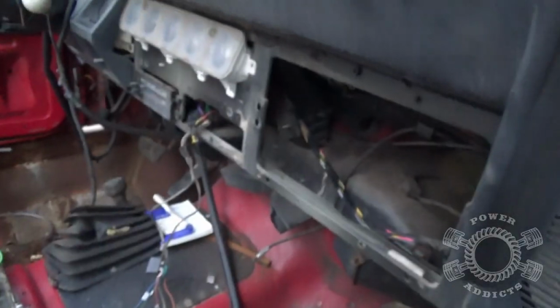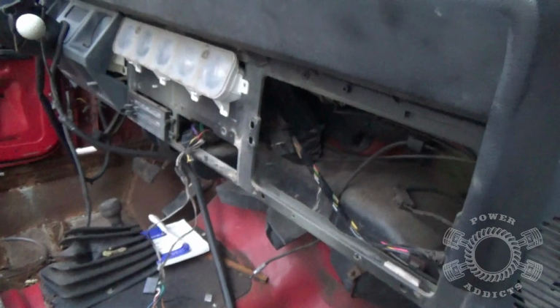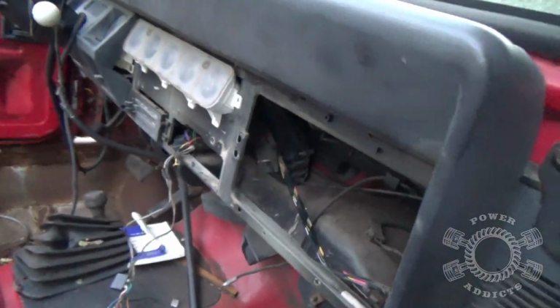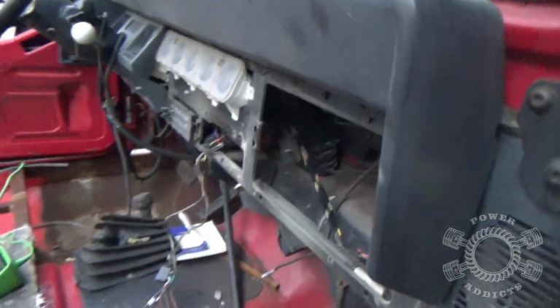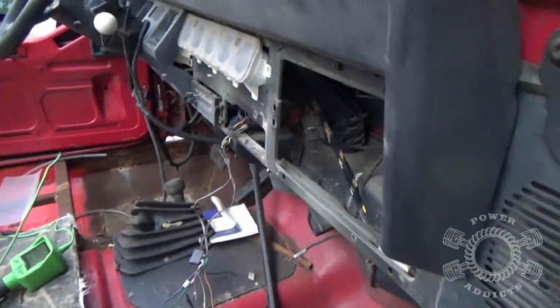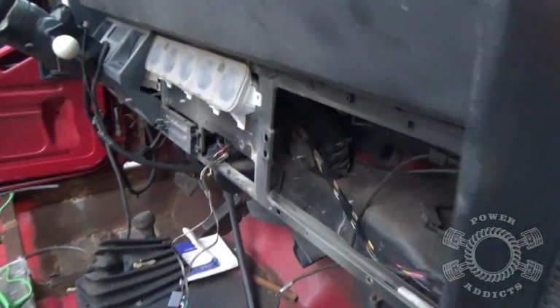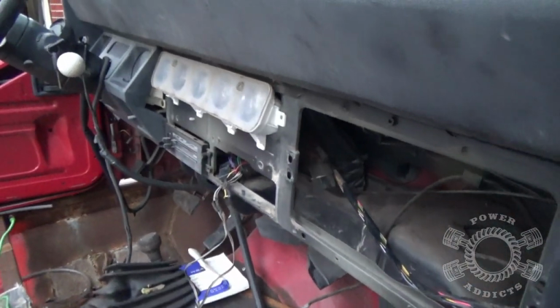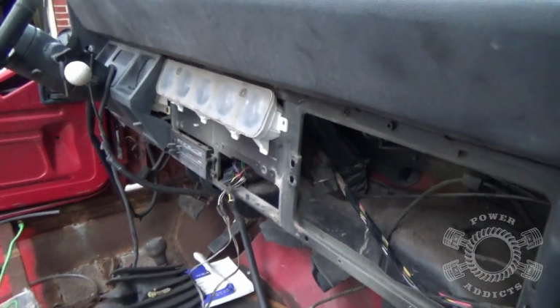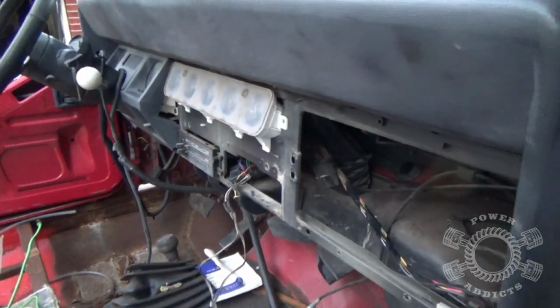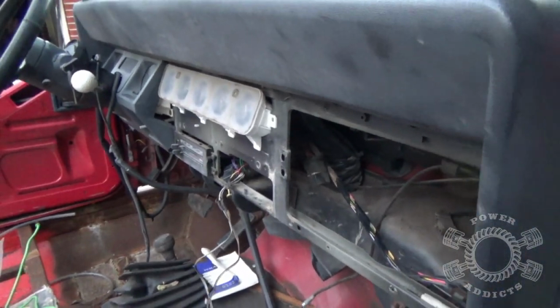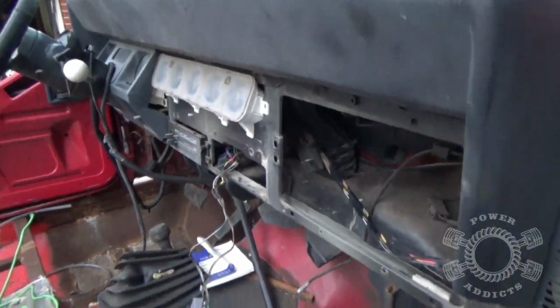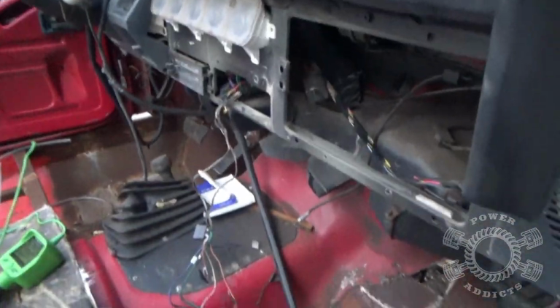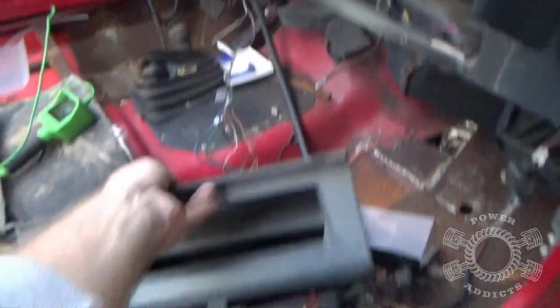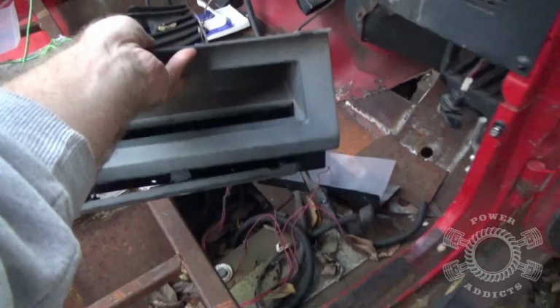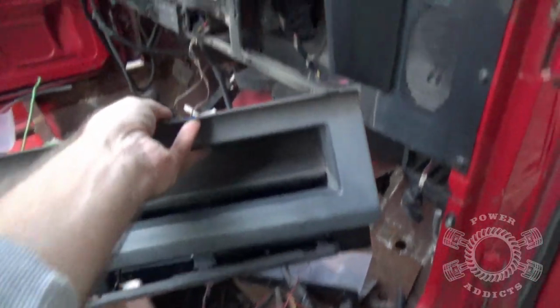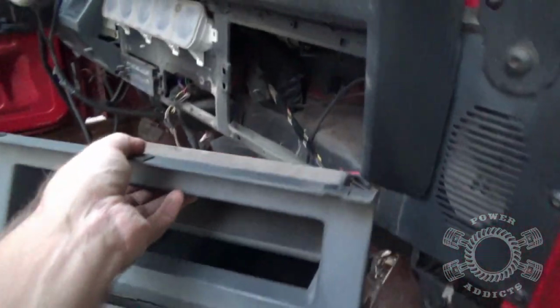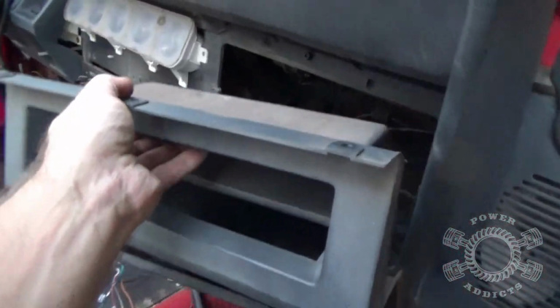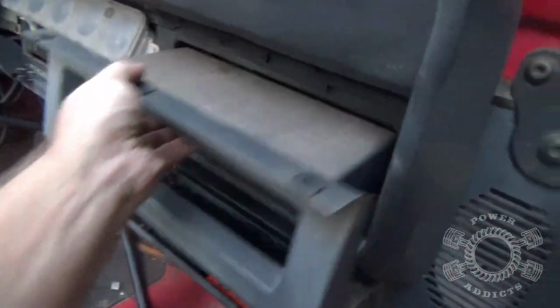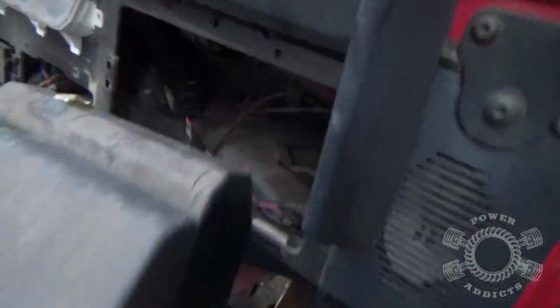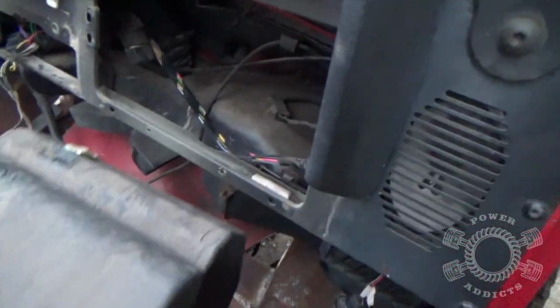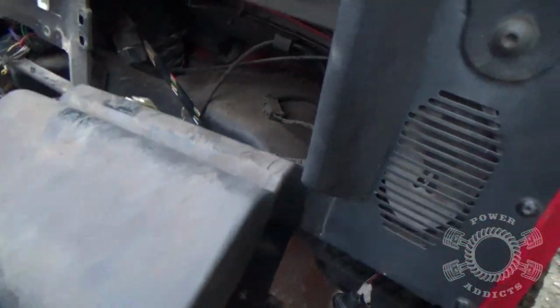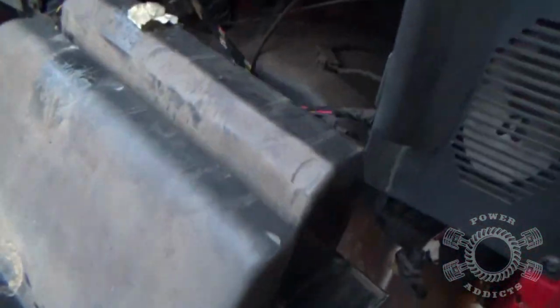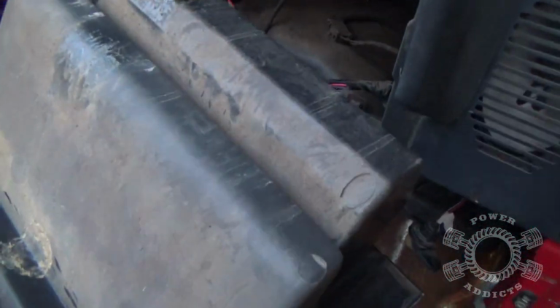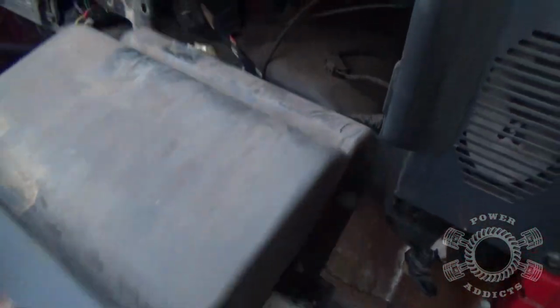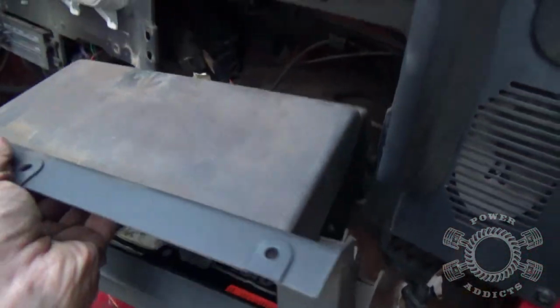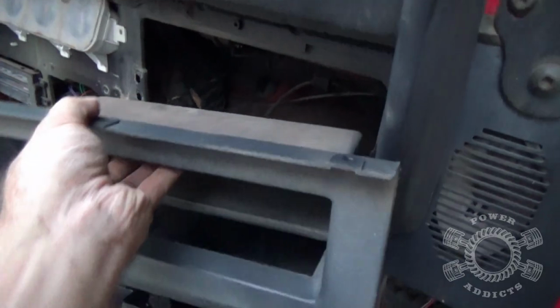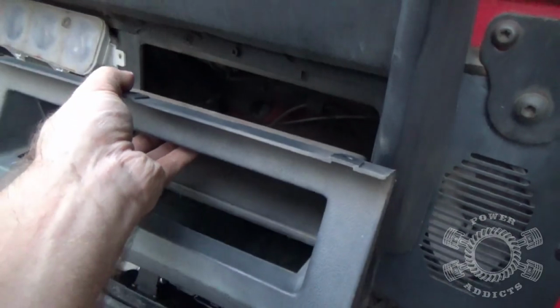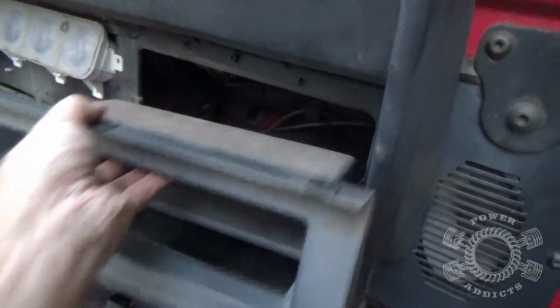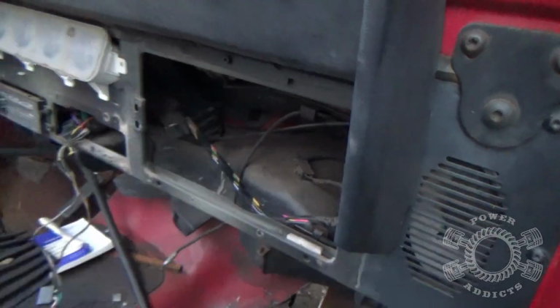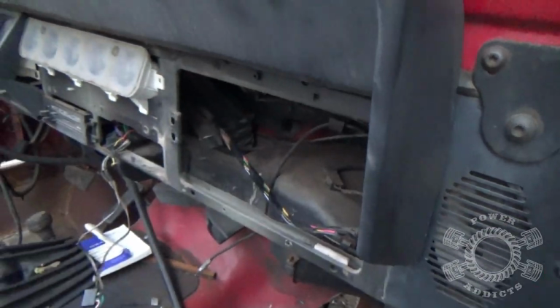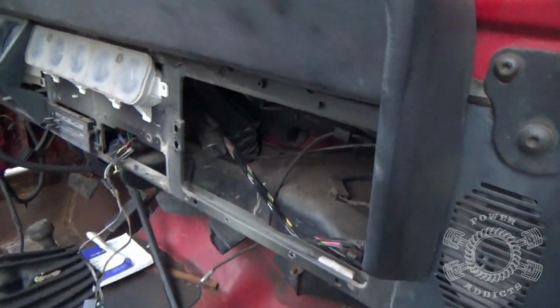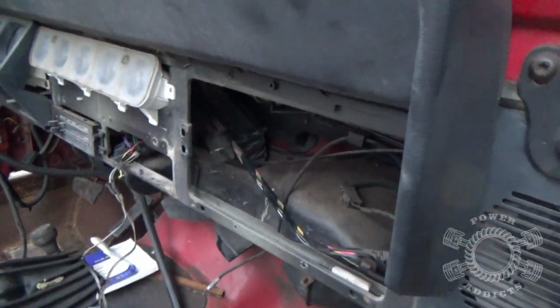That's all right. I'll just cut that off and do something with it. I'm probably not going to use this dash anyway - I'll build a custom dashboard. Anyway, that's how you get a glove box out. If you want to put it back in, stick your wiring harness back inside that groove right there, put your screws back in, and you're good to go.